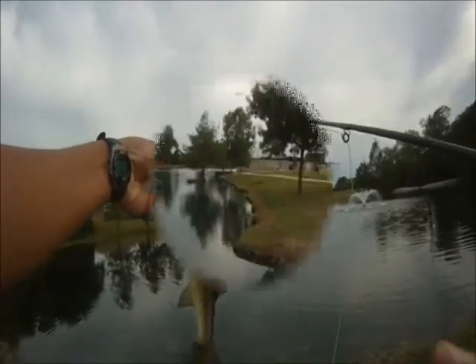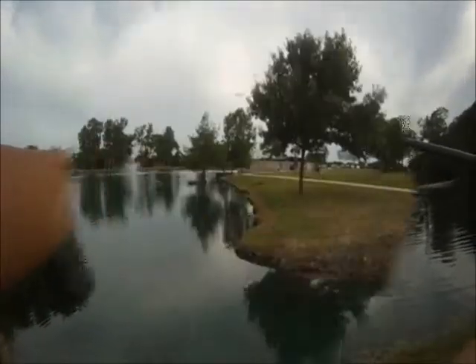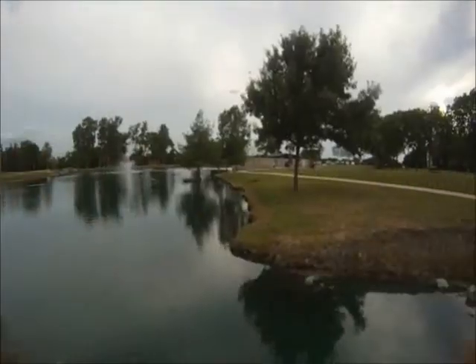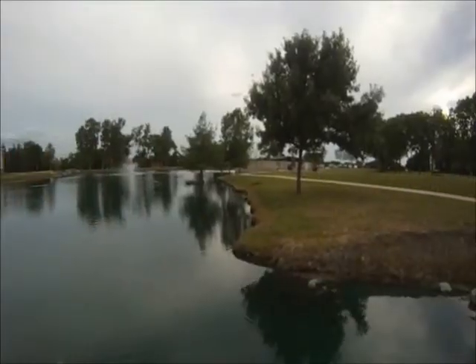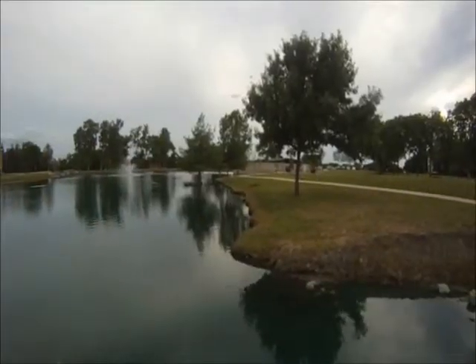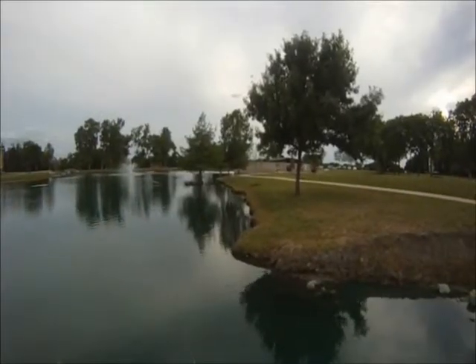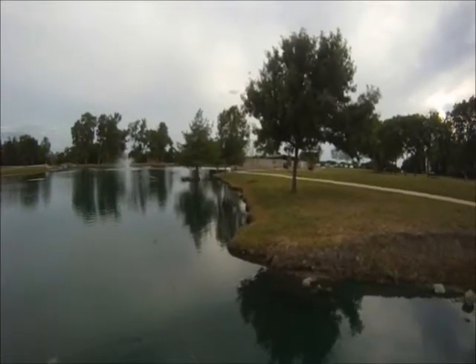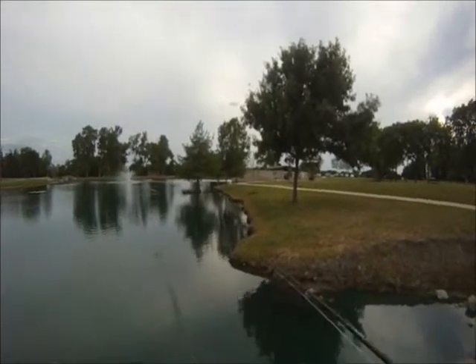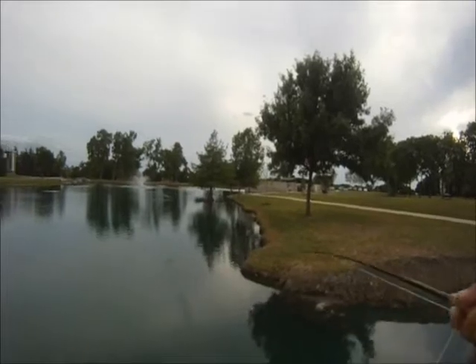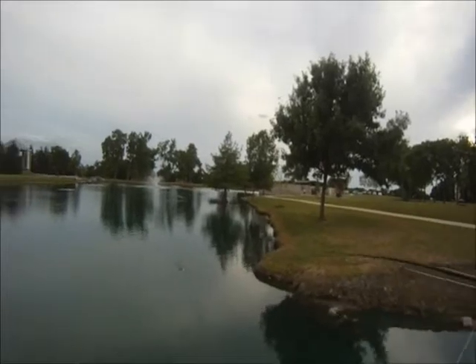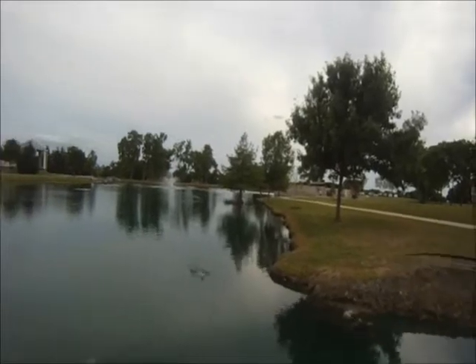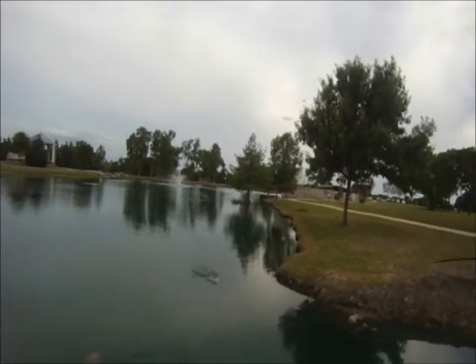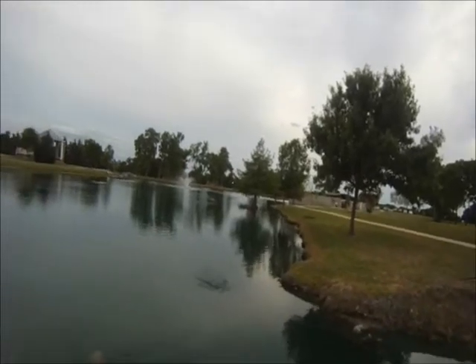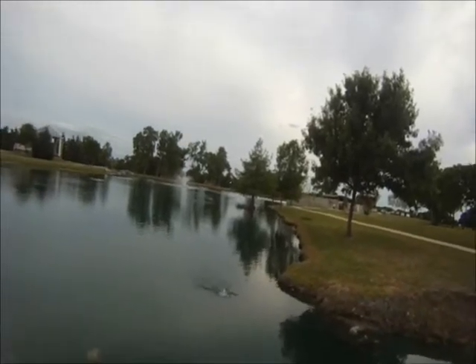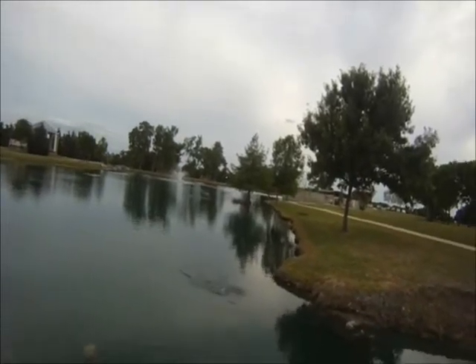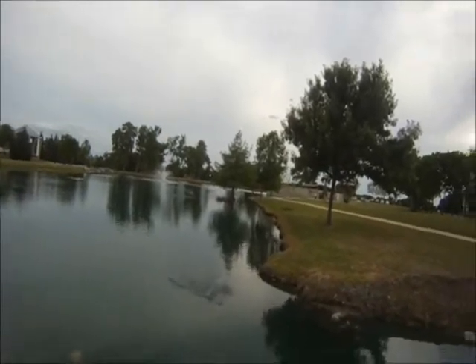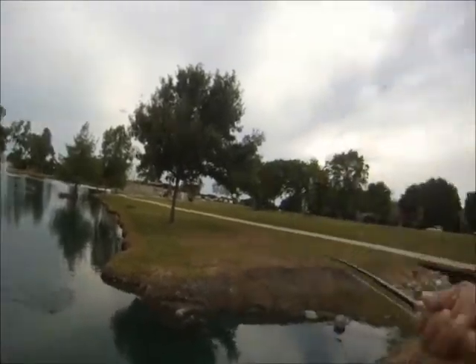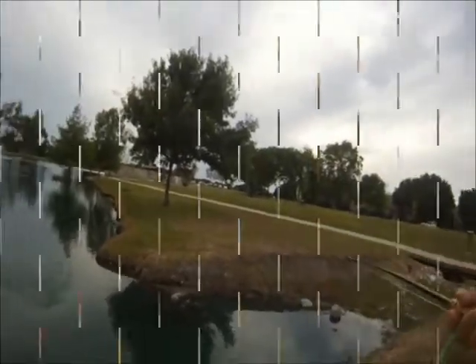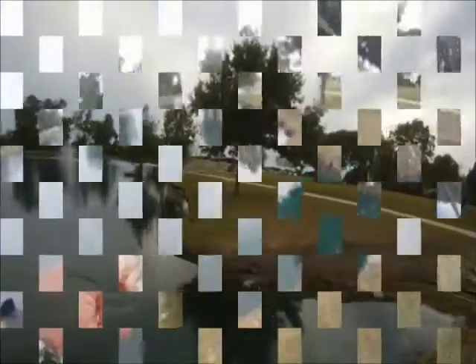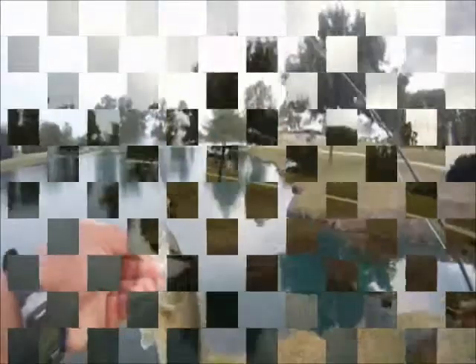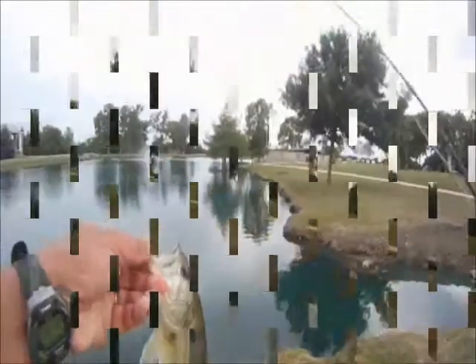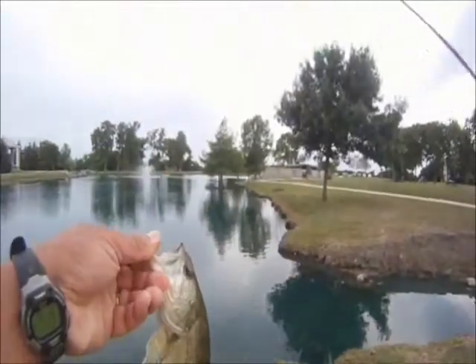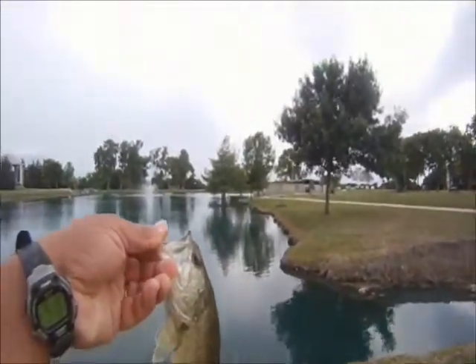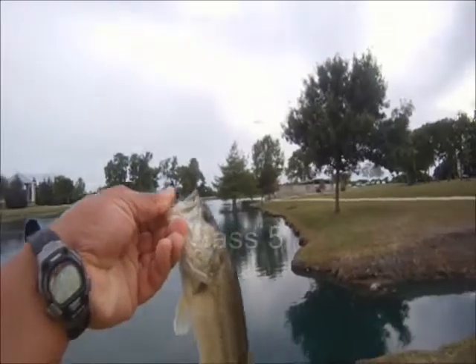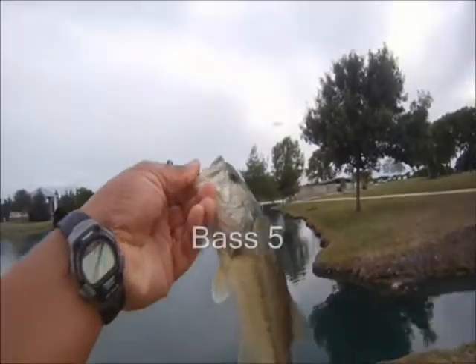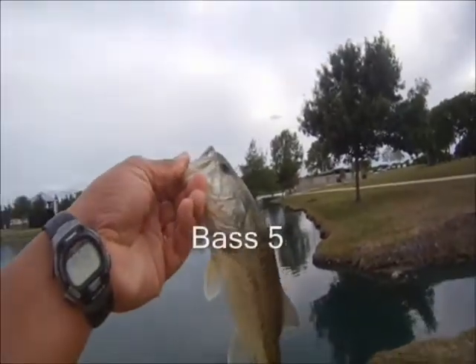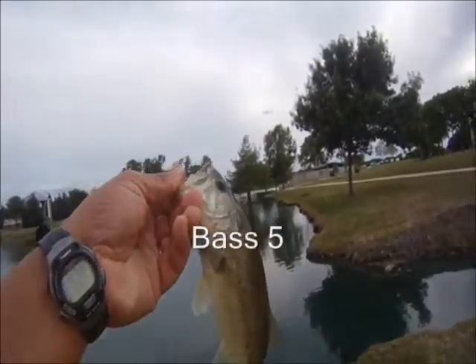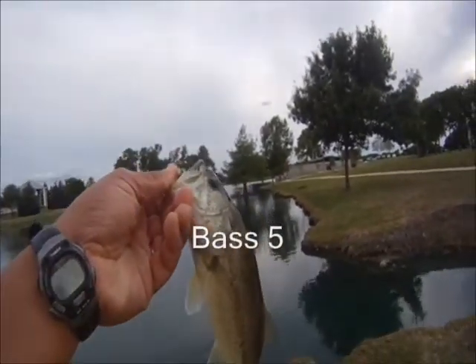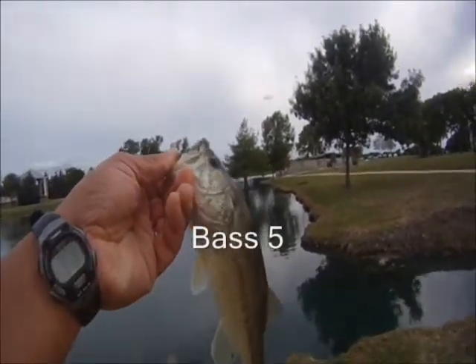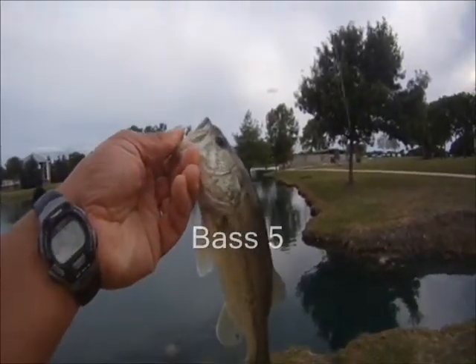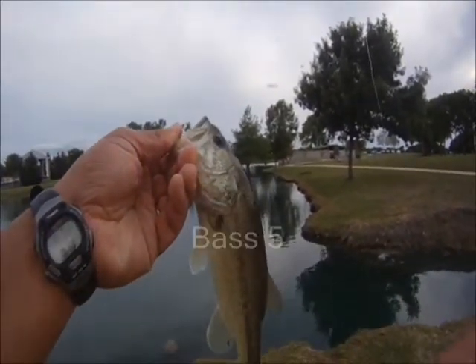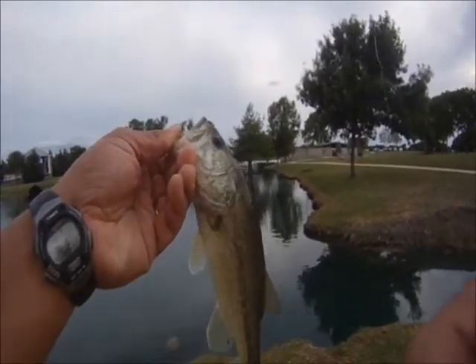This was in the lower pond. We went up to the main pond and didn't get too many hits up there, but we did finally get this guy — bass number five.